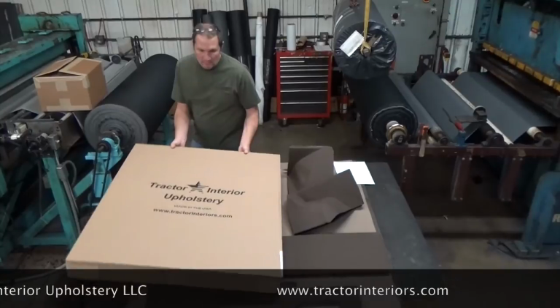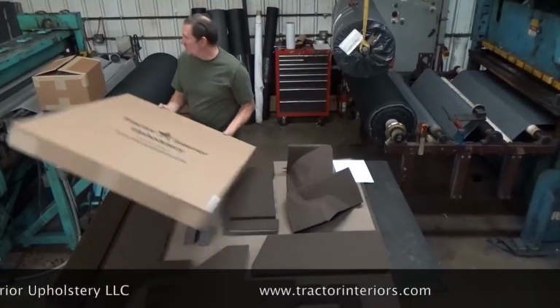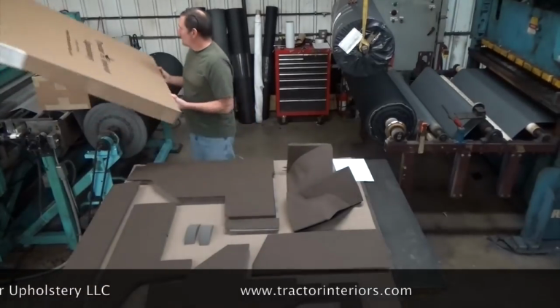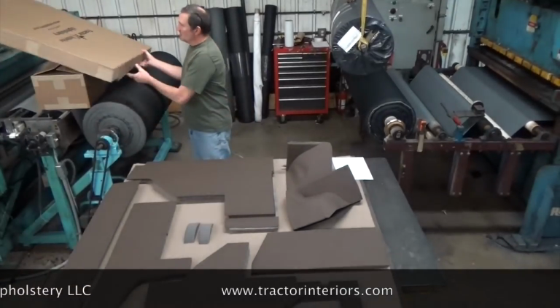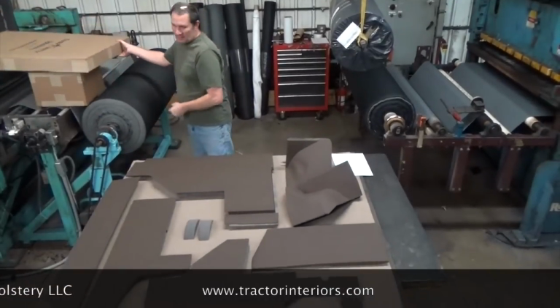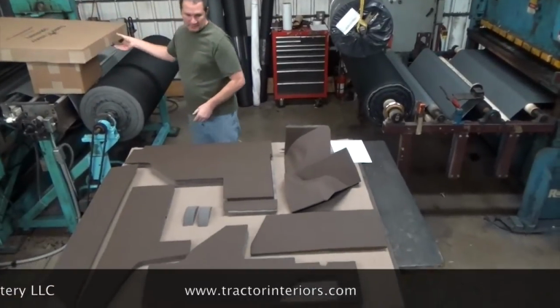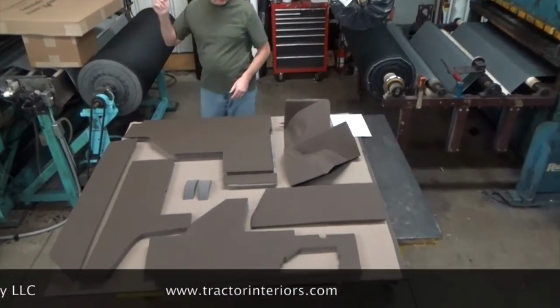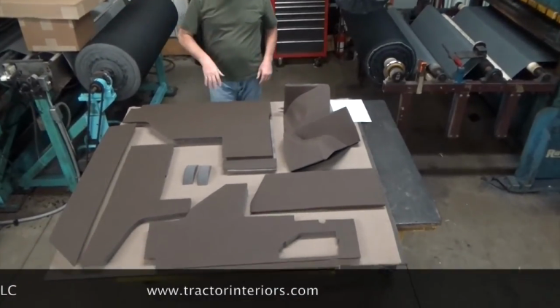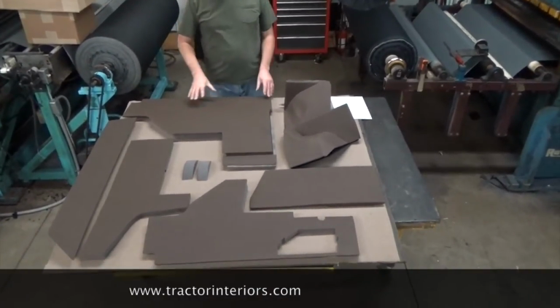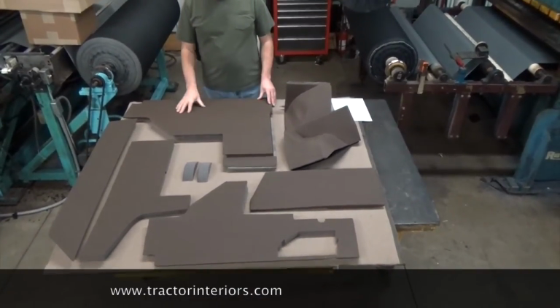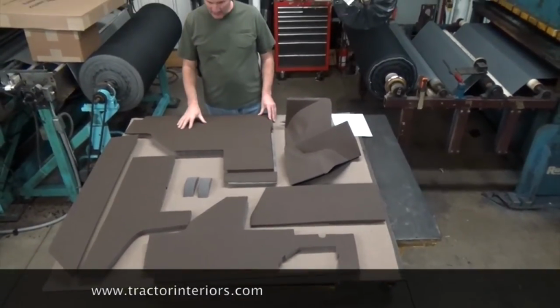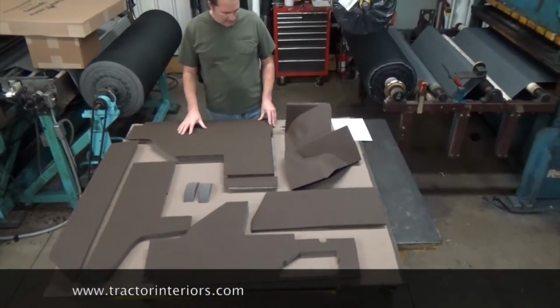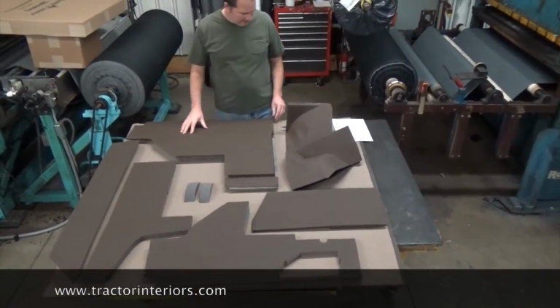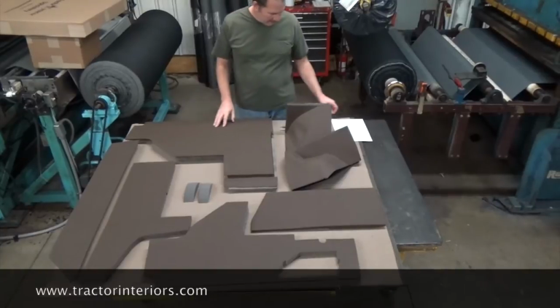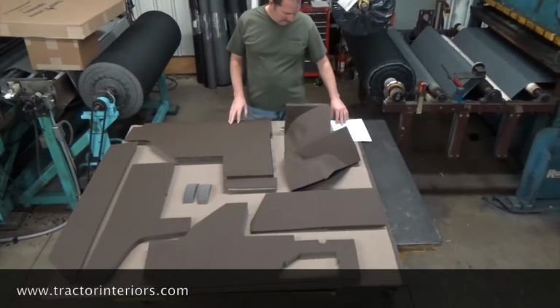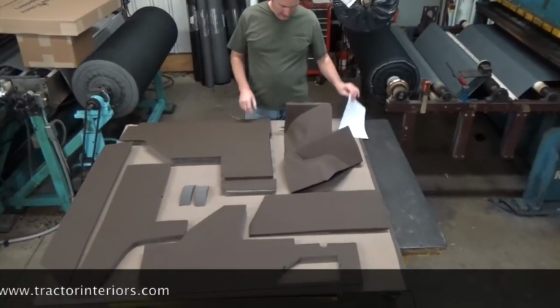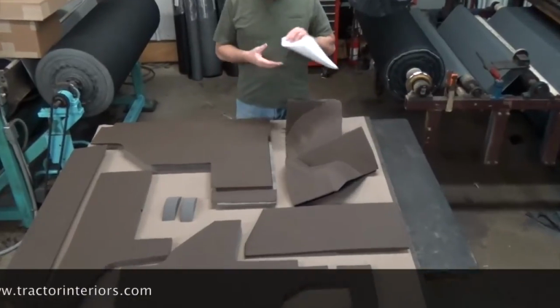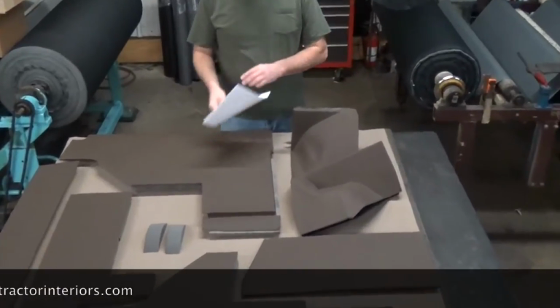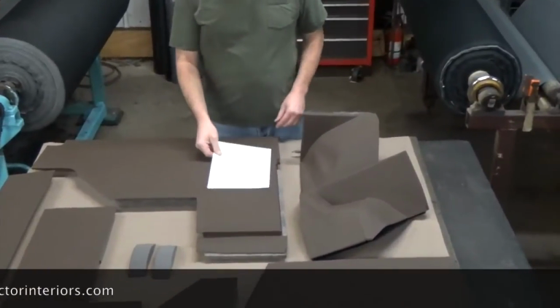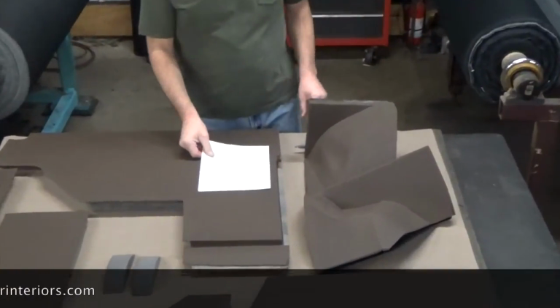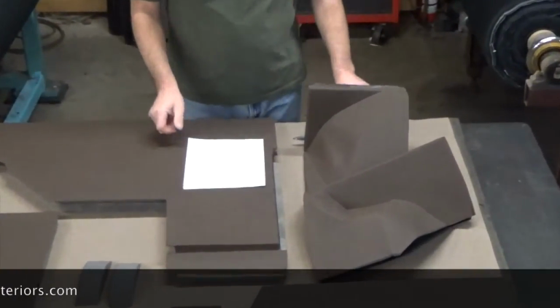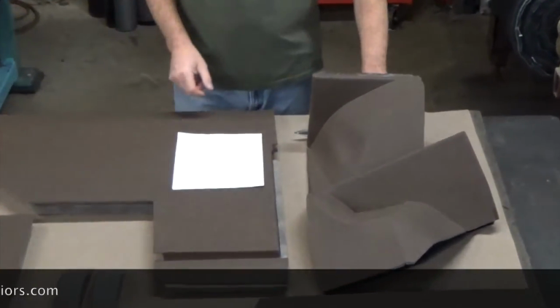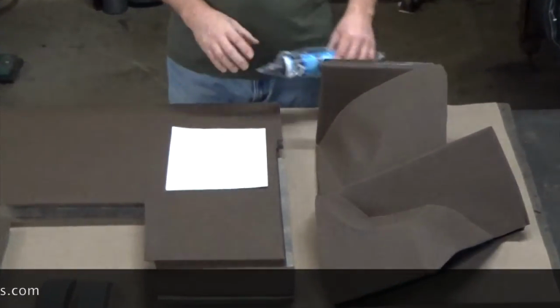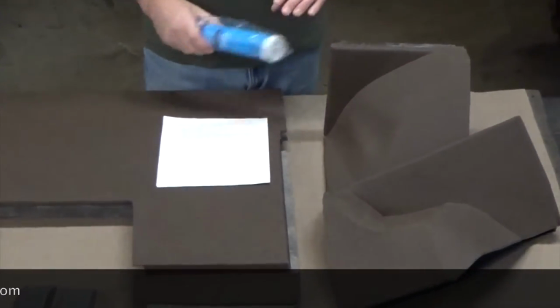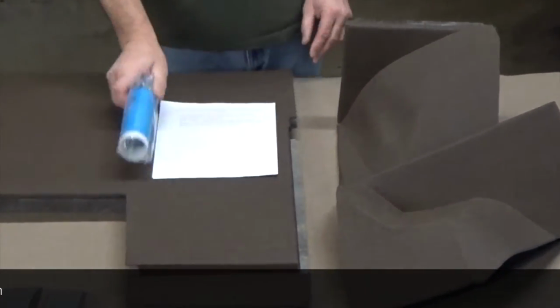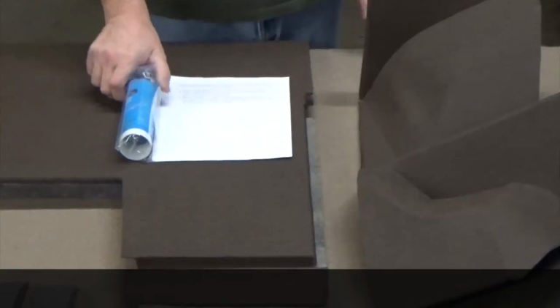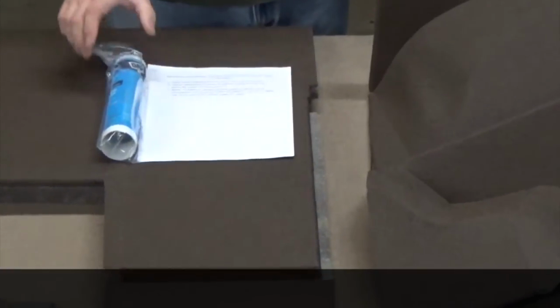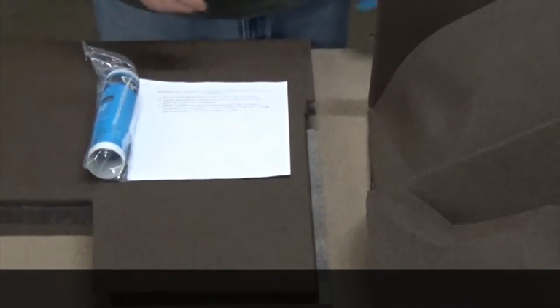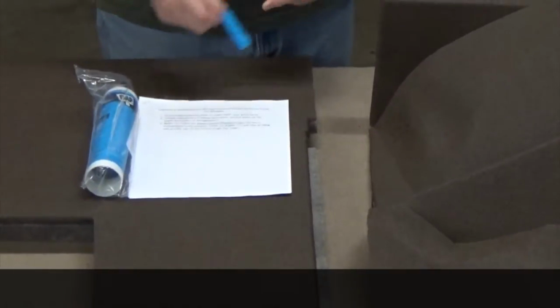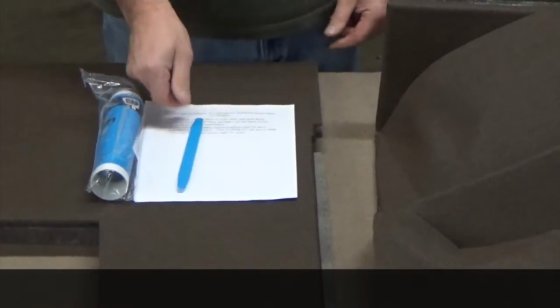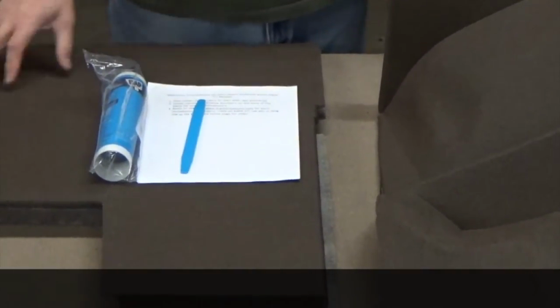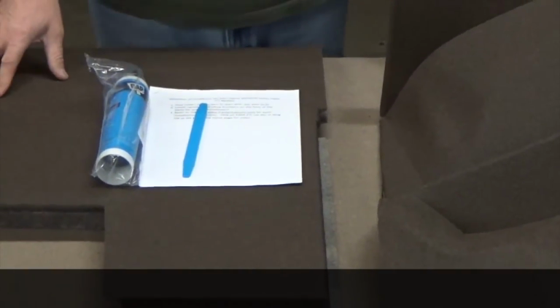What you will get within your kit are the parts you see here in front of me: an instruction sheet, a tube of silicone sealant, and a tucking tool.